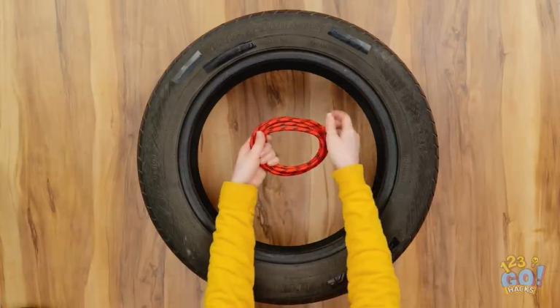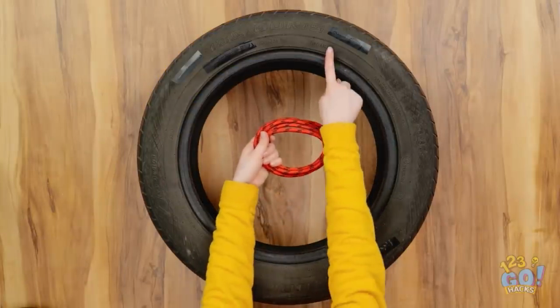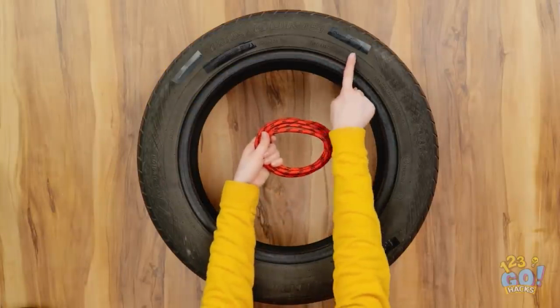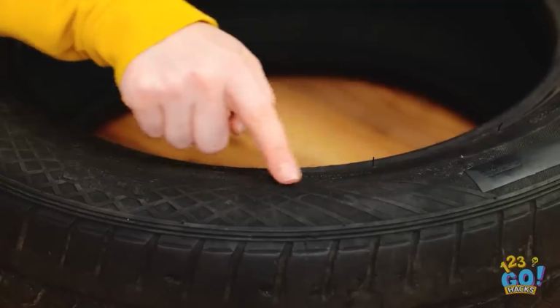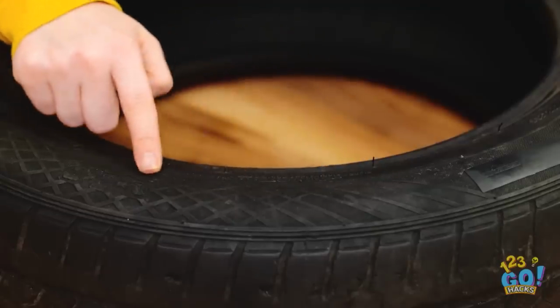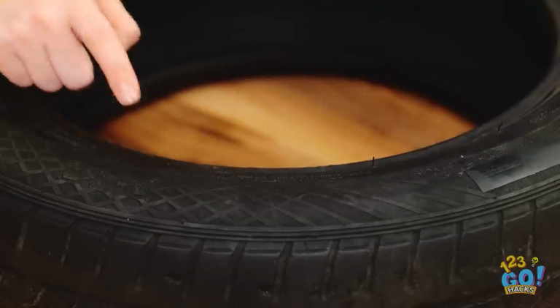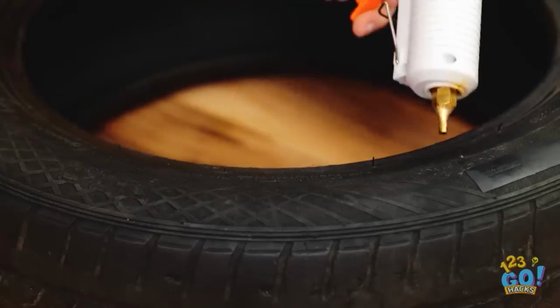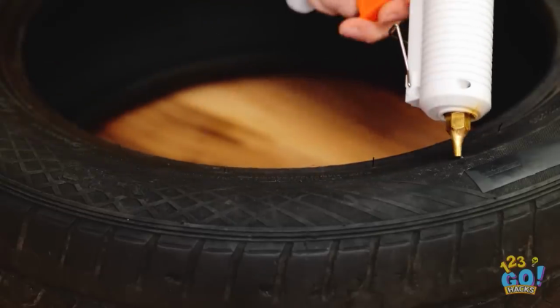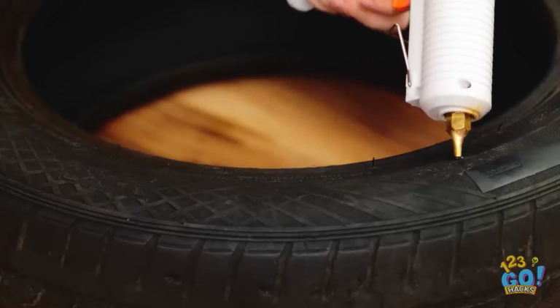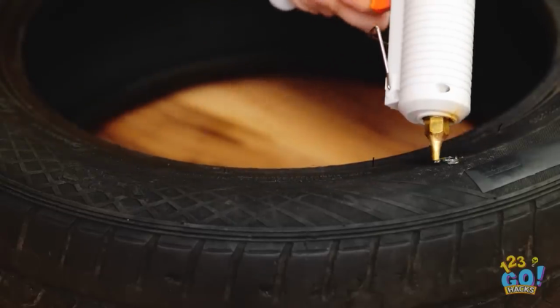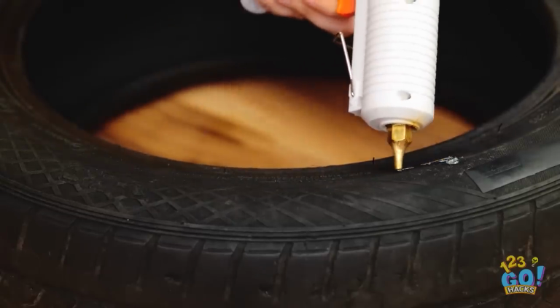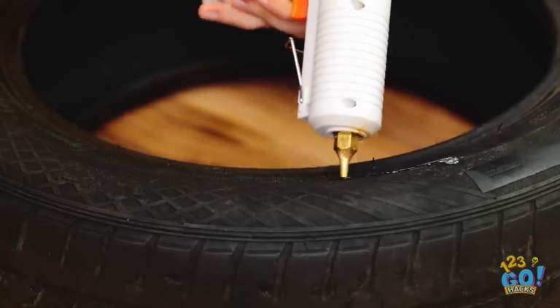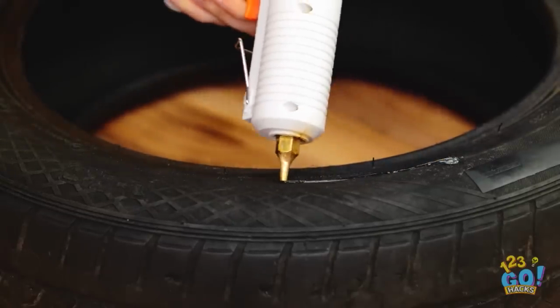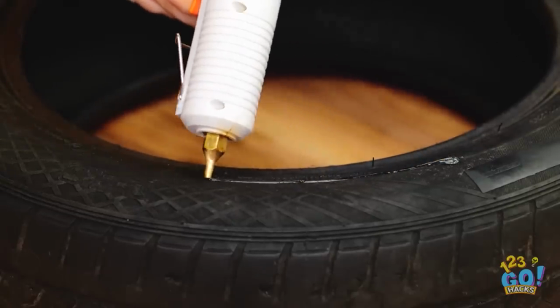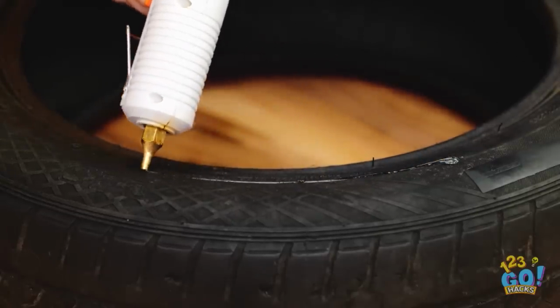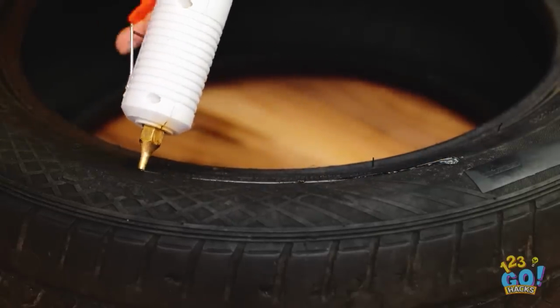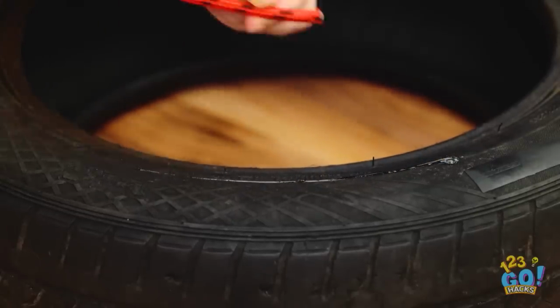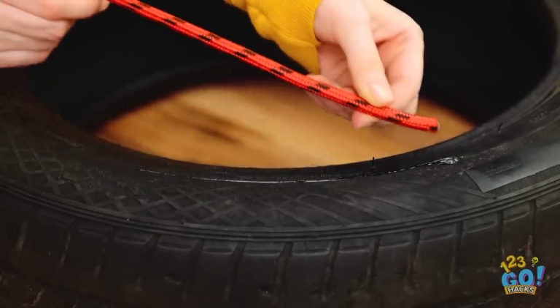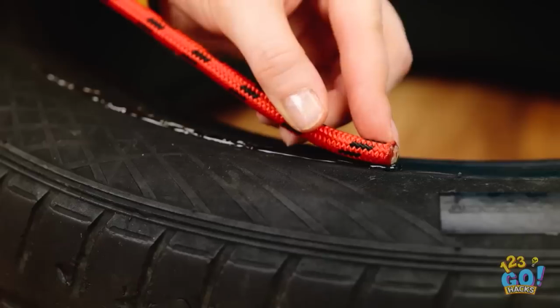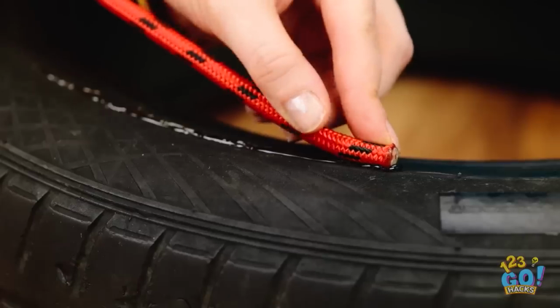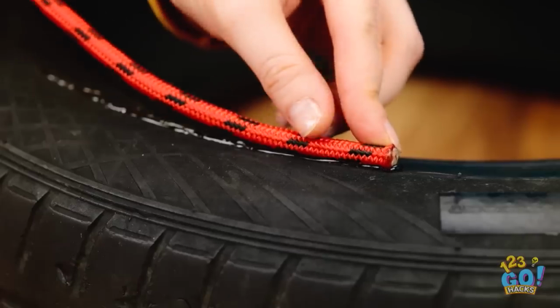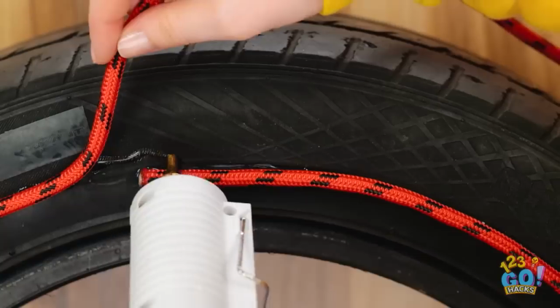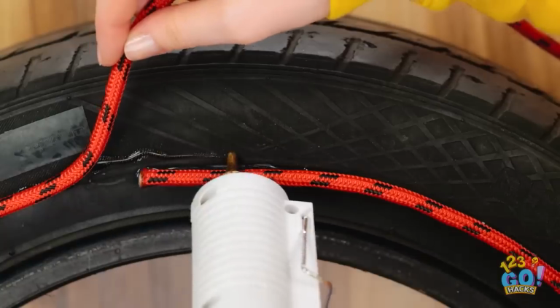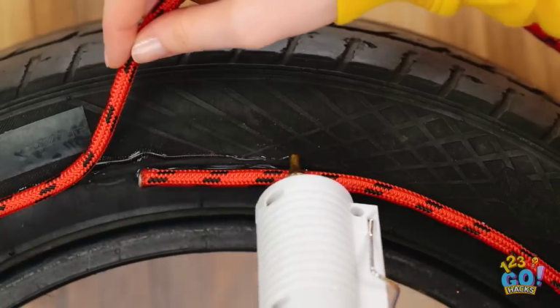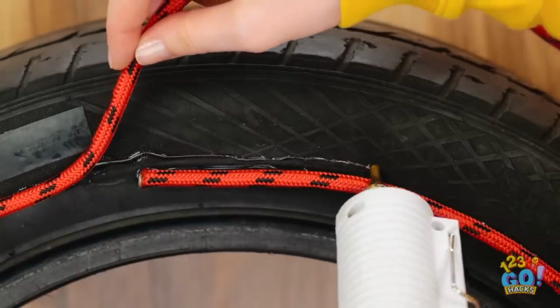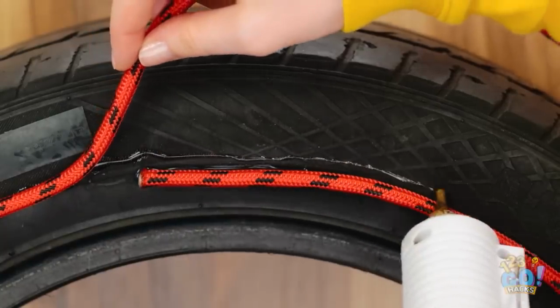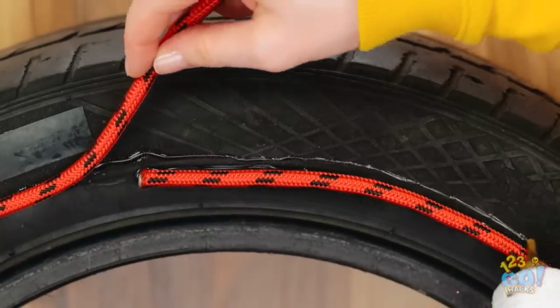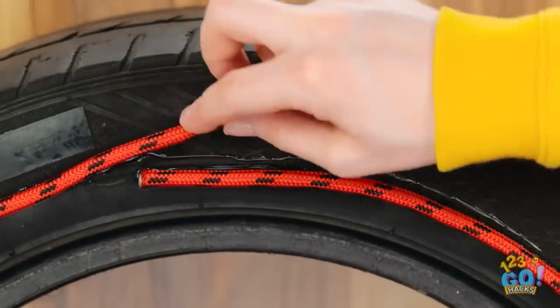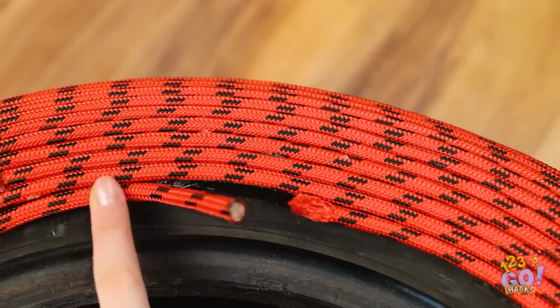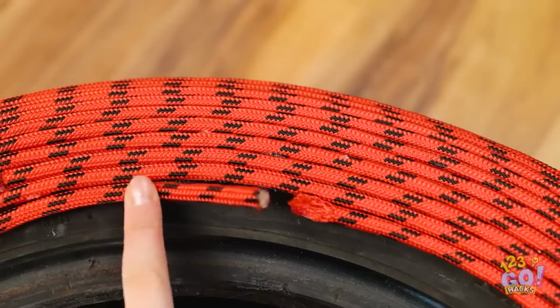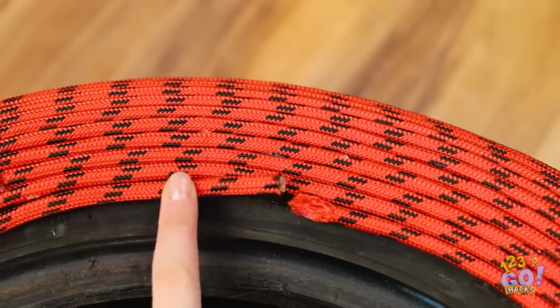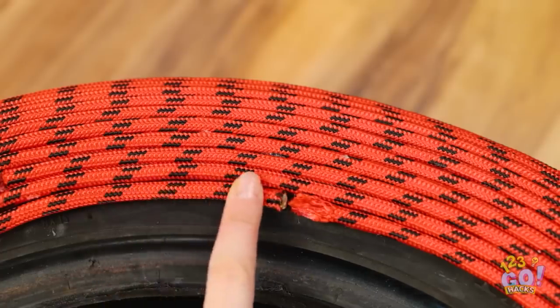An old tire can be turned into a cozy seat. Apply glue to the sides of the tire, then stick a length of rope to the glue. Repeat this all the way around the tire.